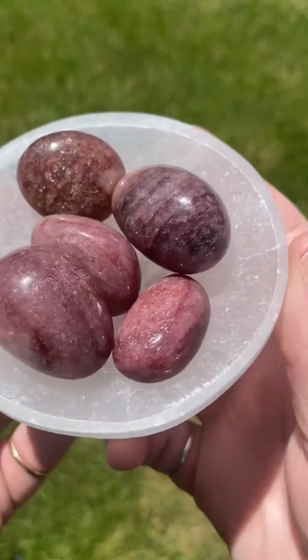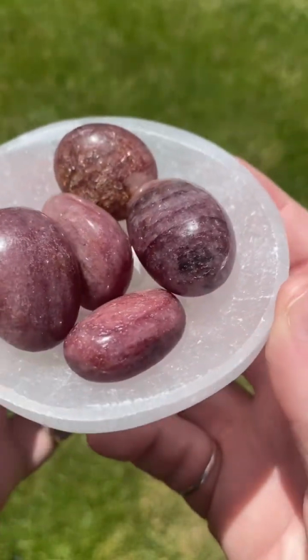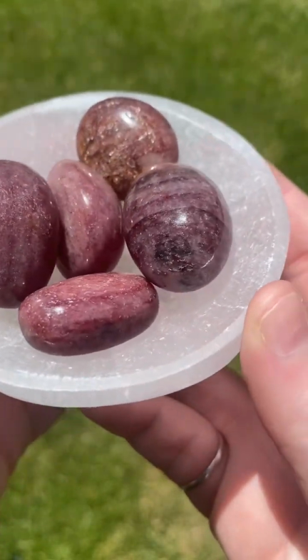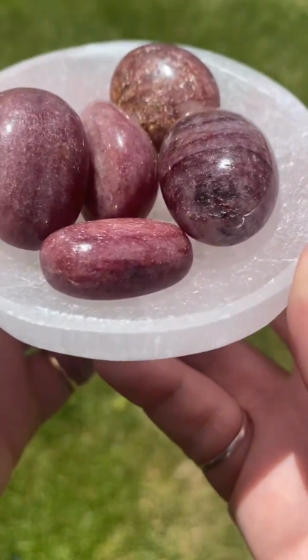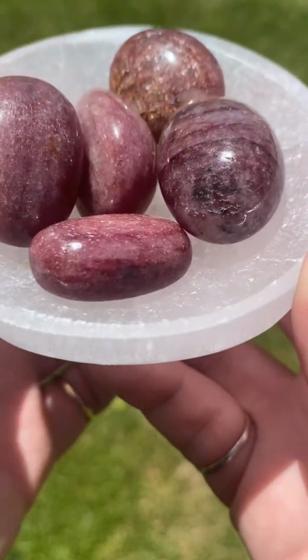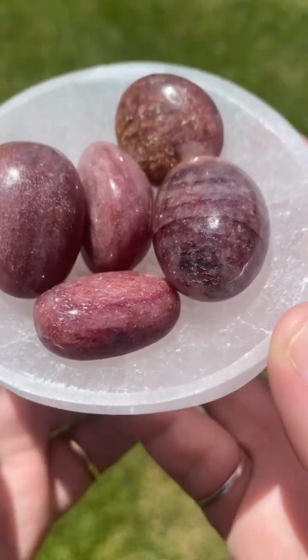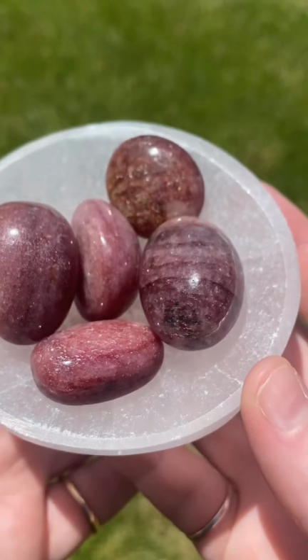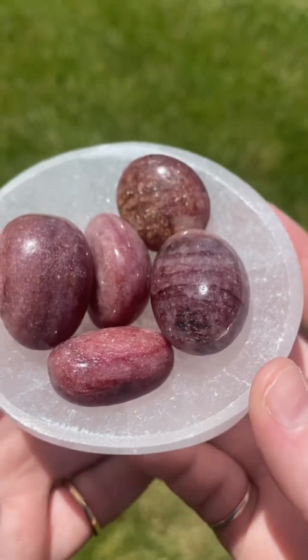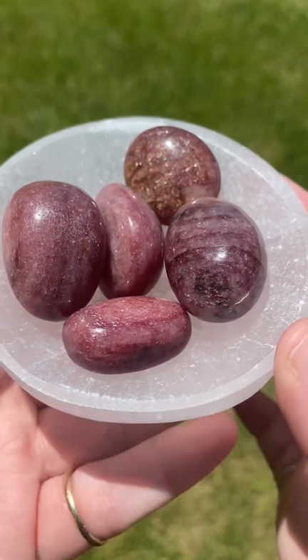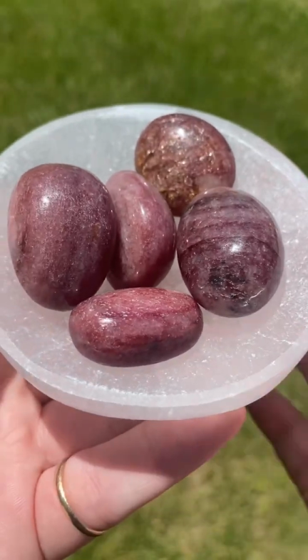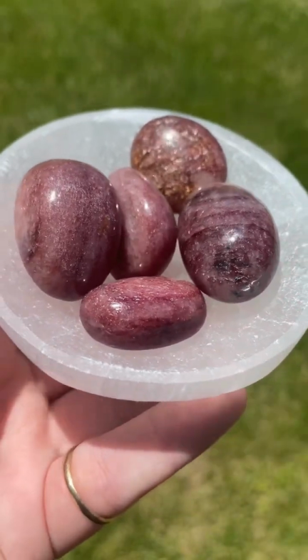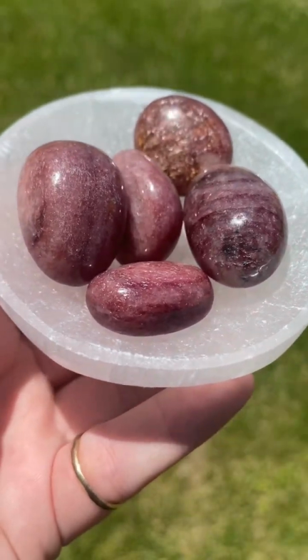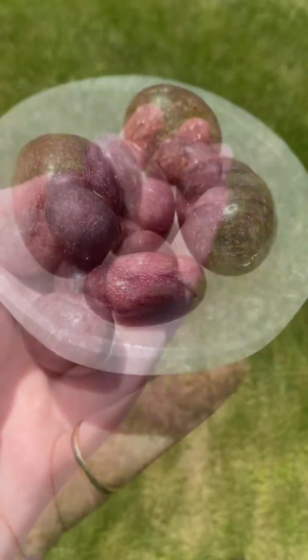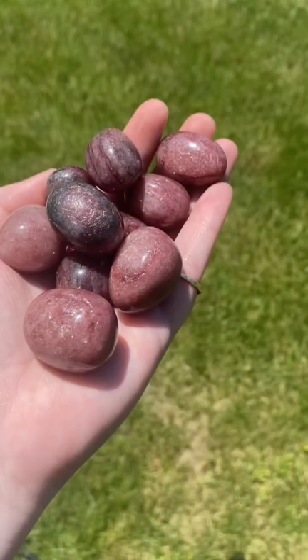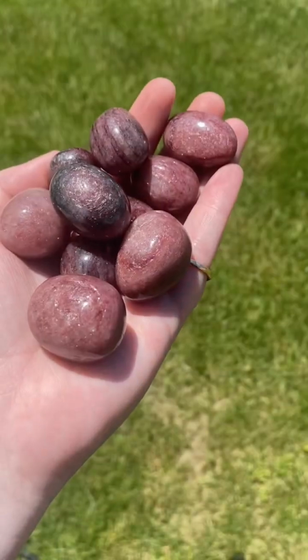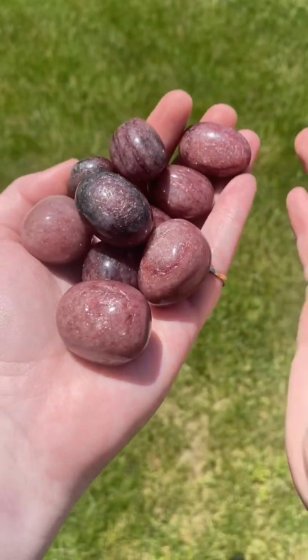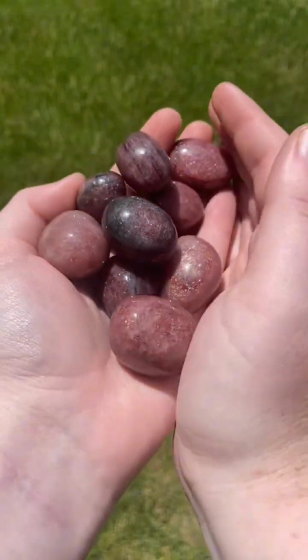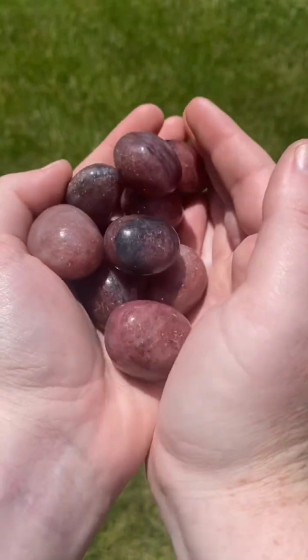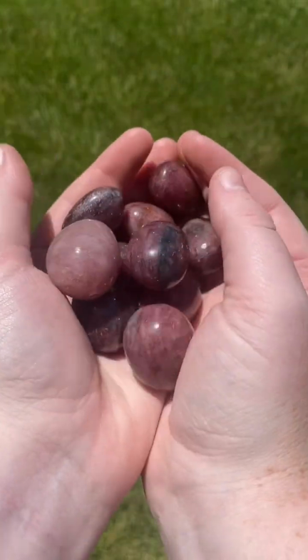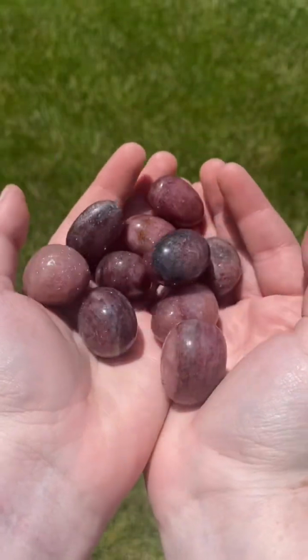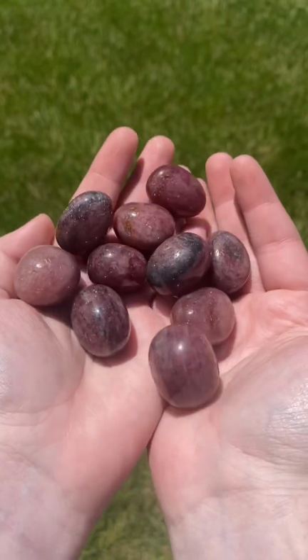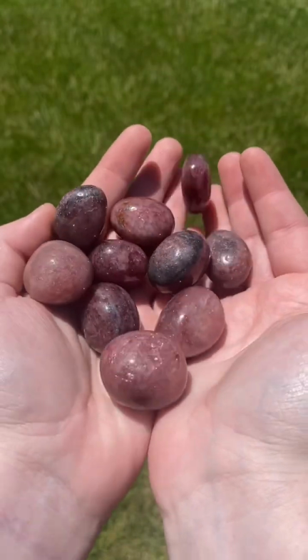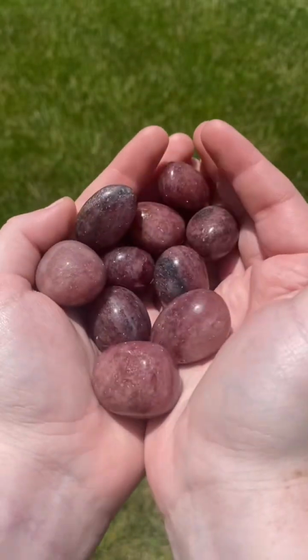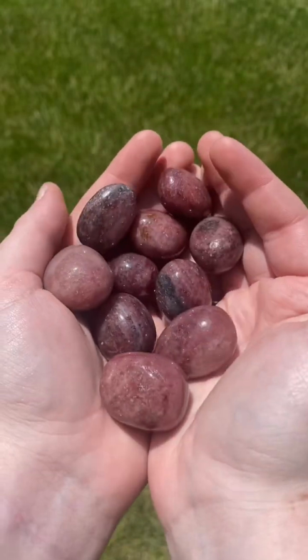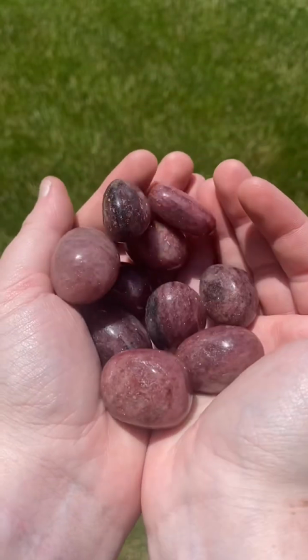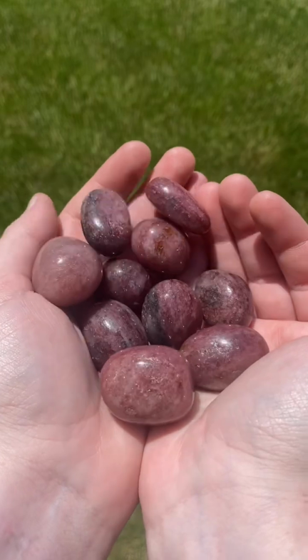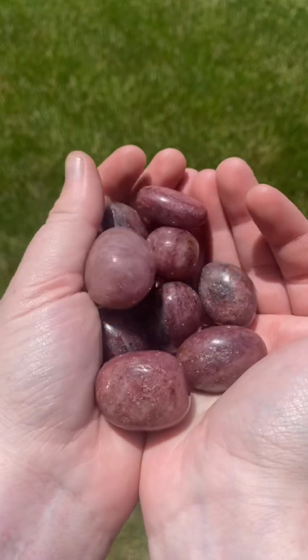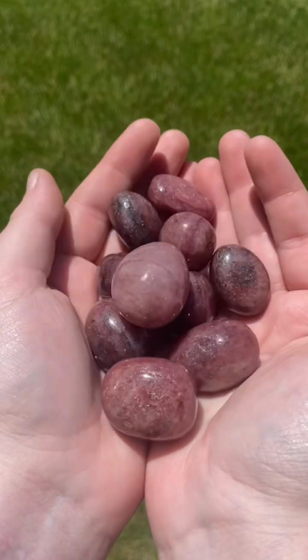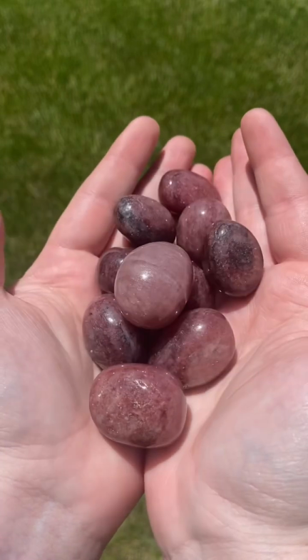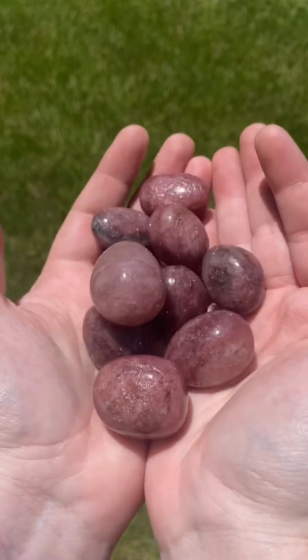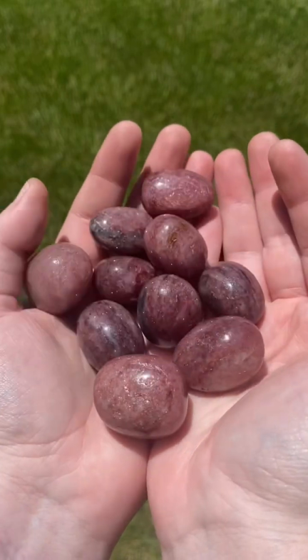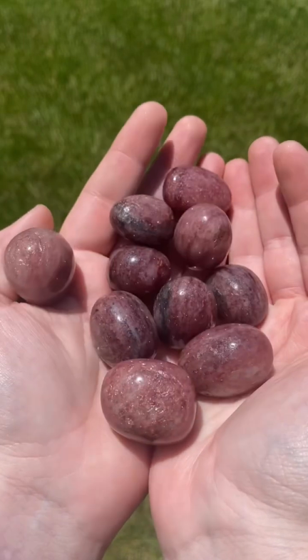Occasionally it will also contain mica, which gives it a sparkly appearance. Sometimes the inclusions appear as lumps, making them look like actual strawberry seeds.